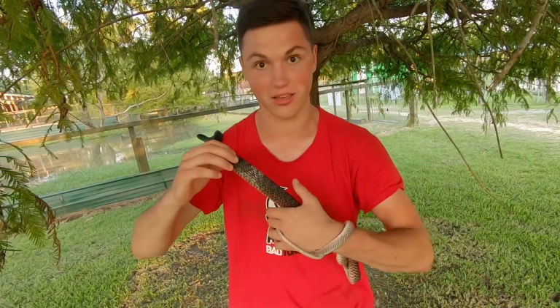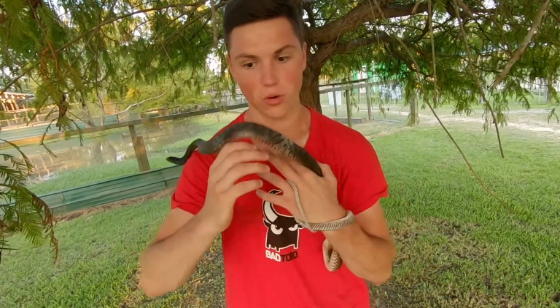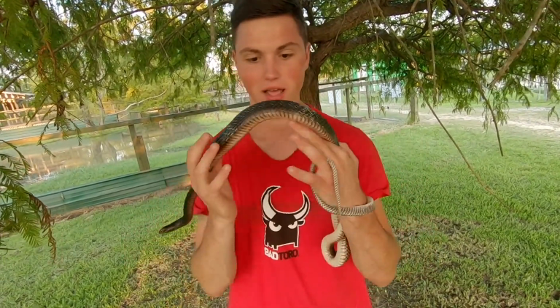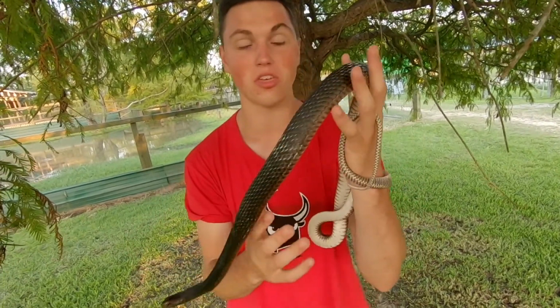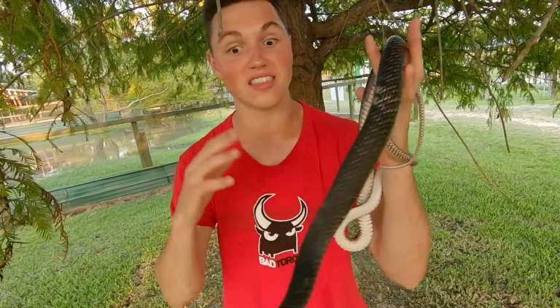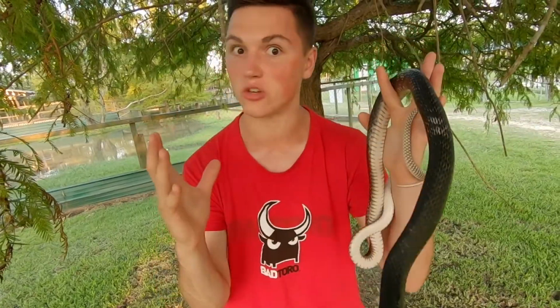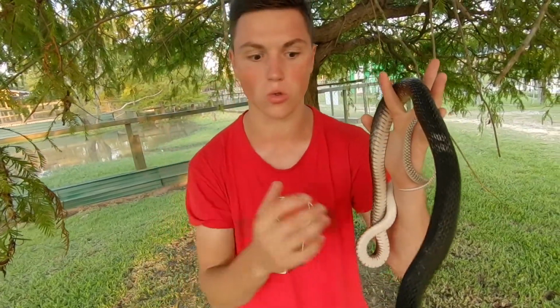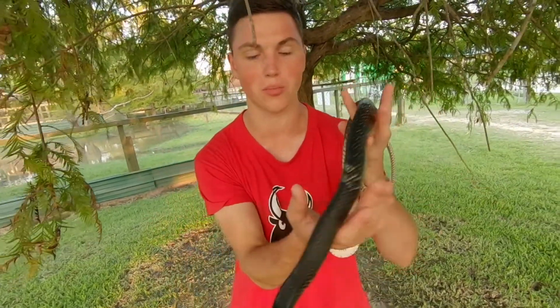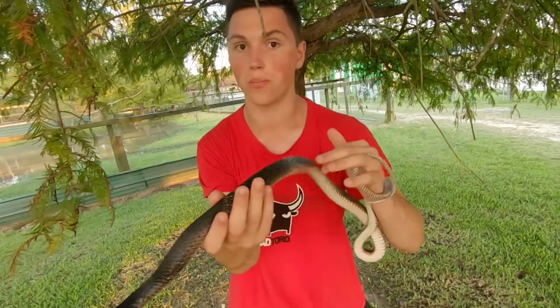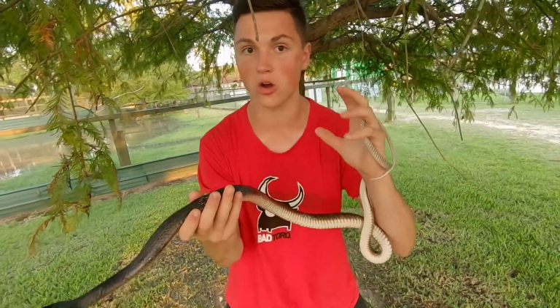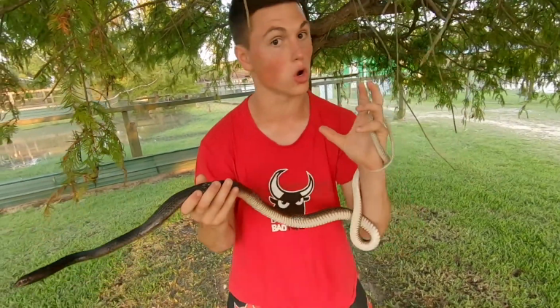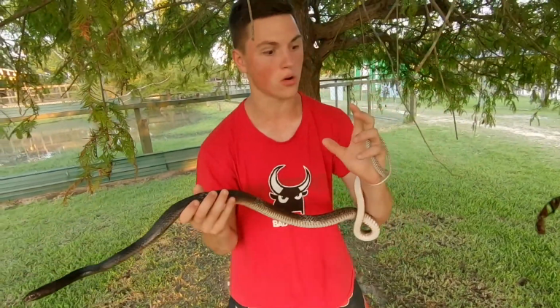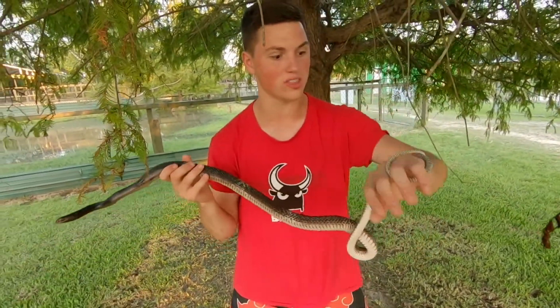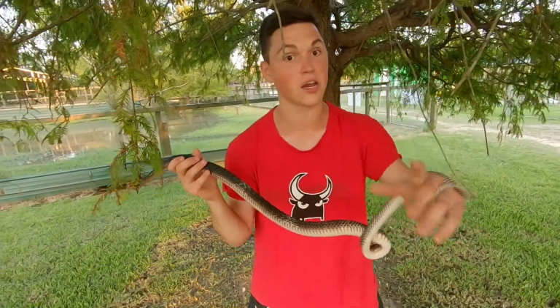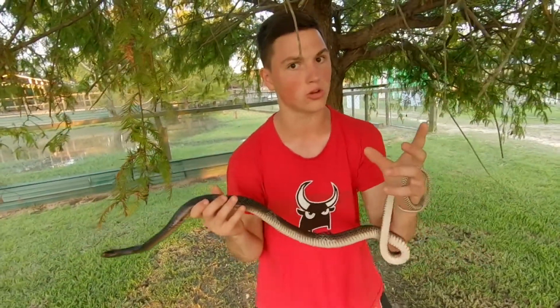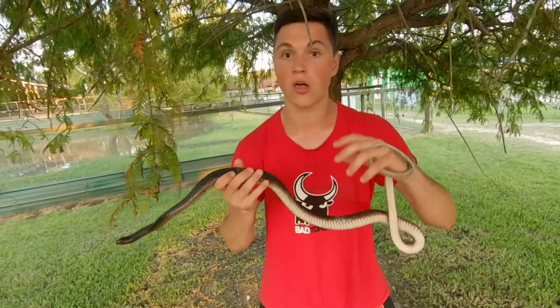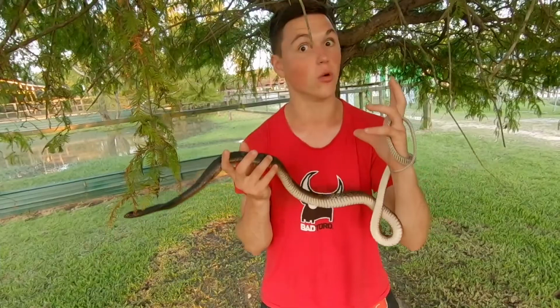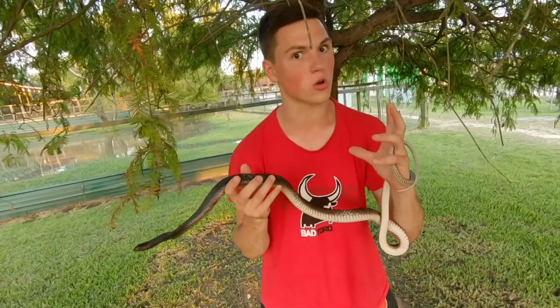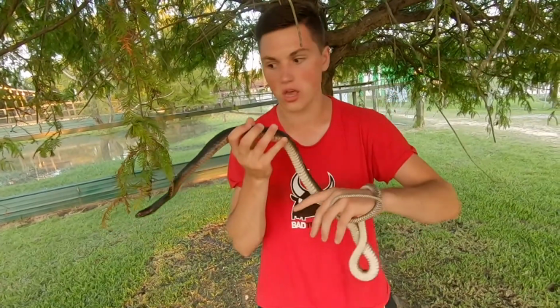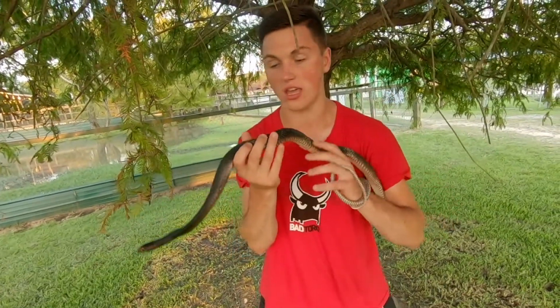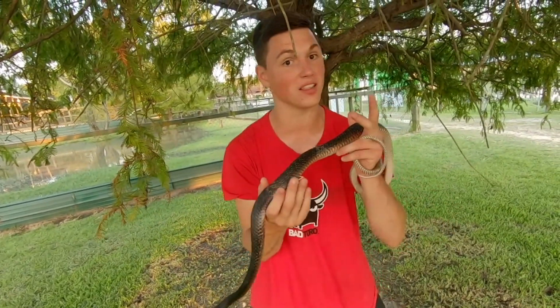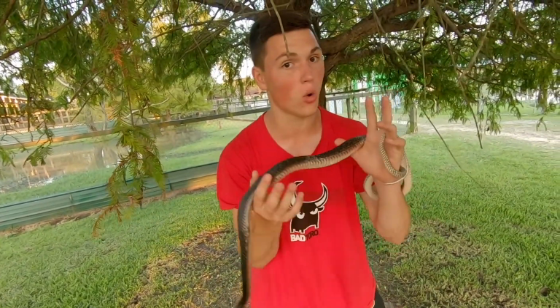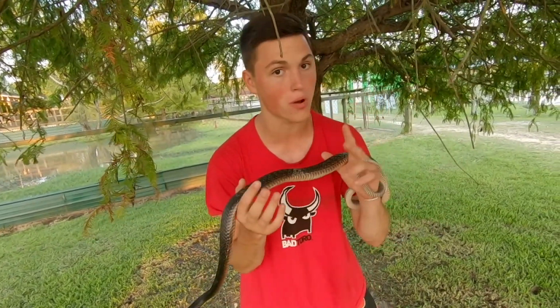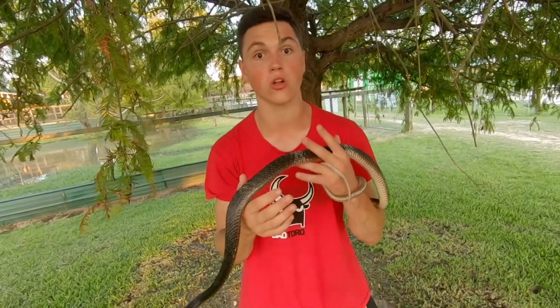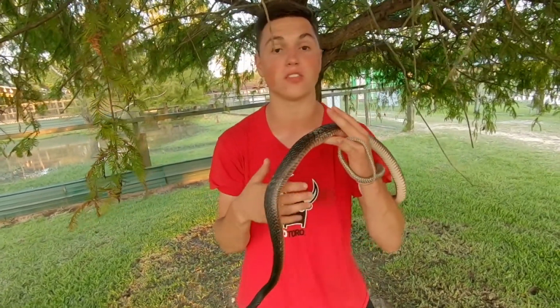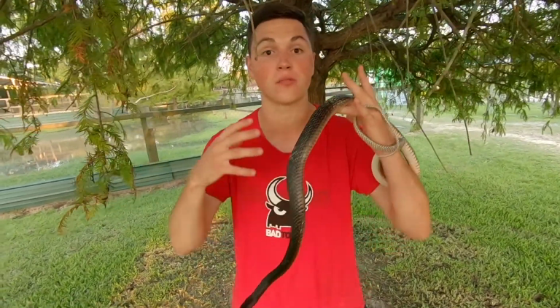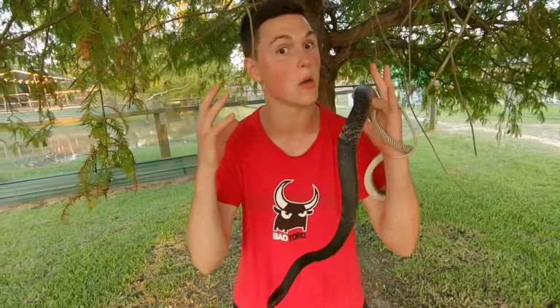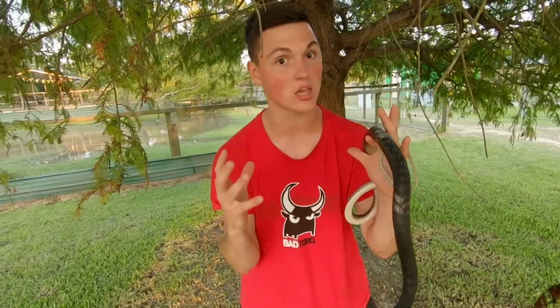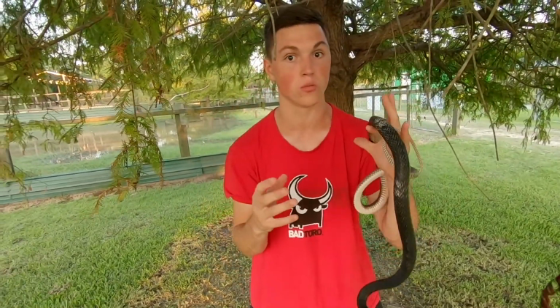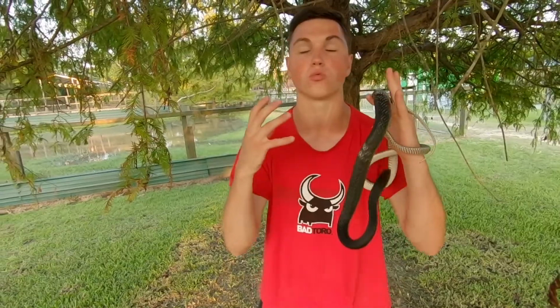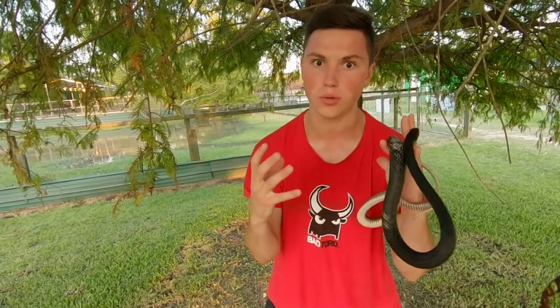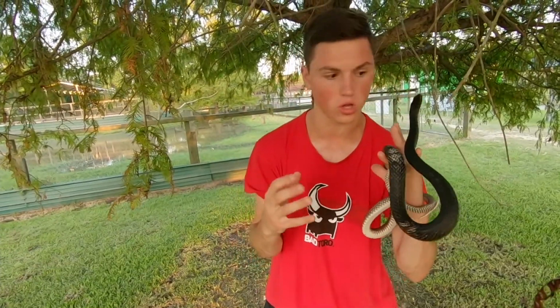So this guy is an eastern Coach Whip. They'll be a little blacker or dark brown color with that lighter colored tail. In the western variation, they can come in a lighter orange-brown color and even sometimes some pinkish forms, which is really beautiful looking.